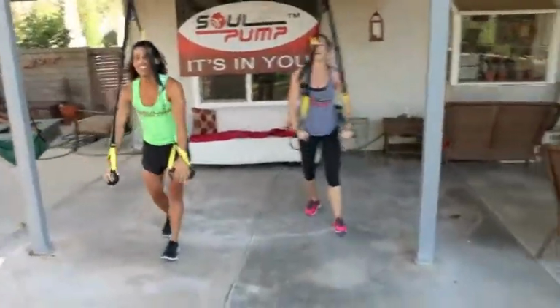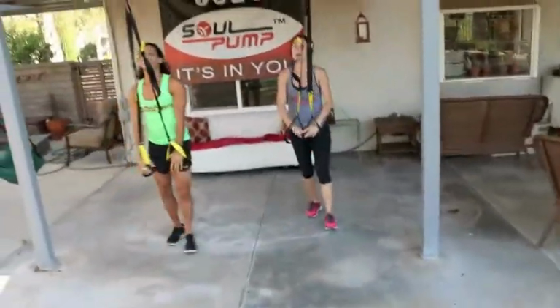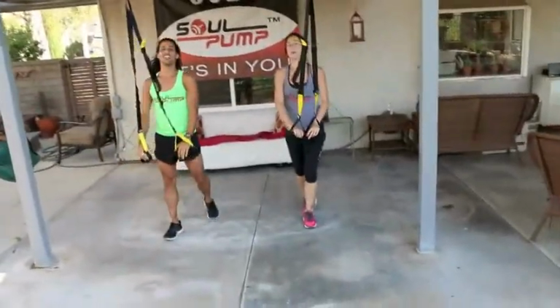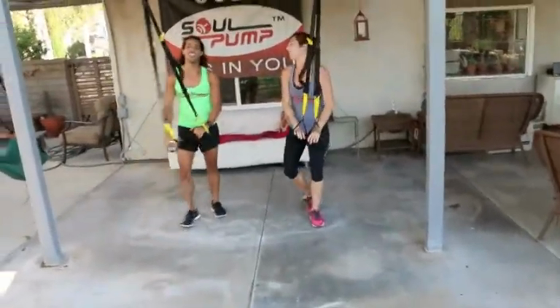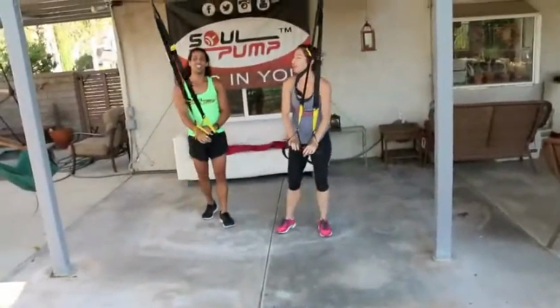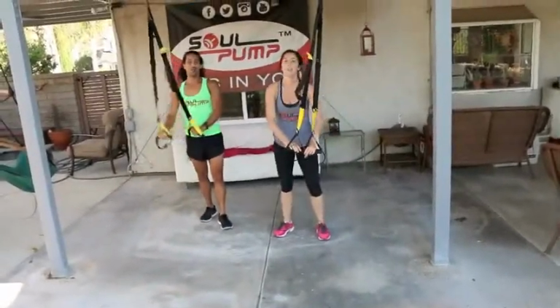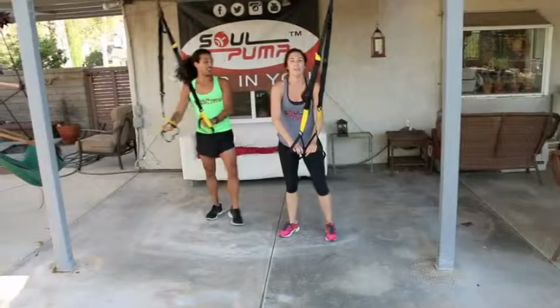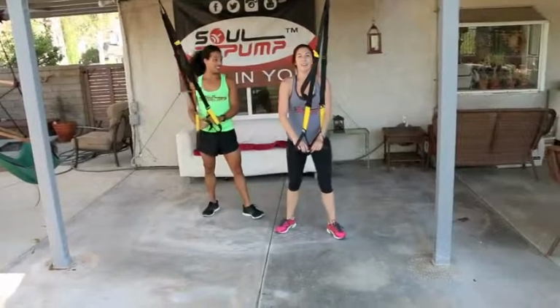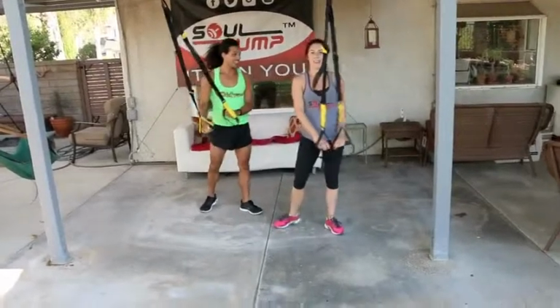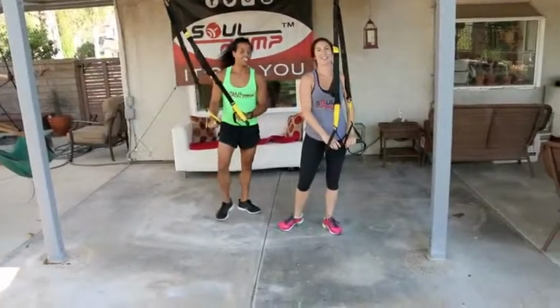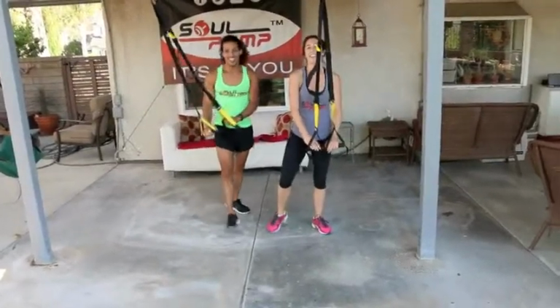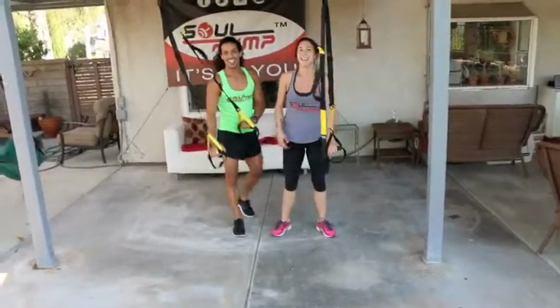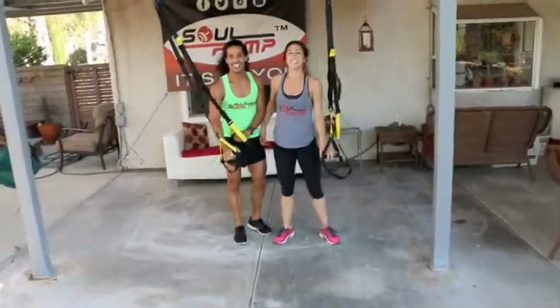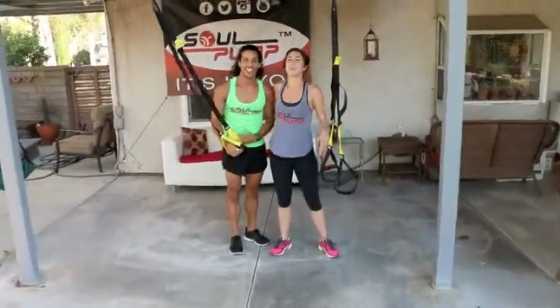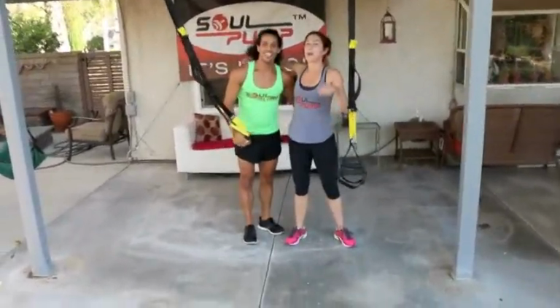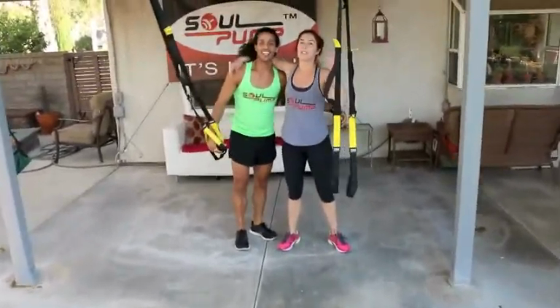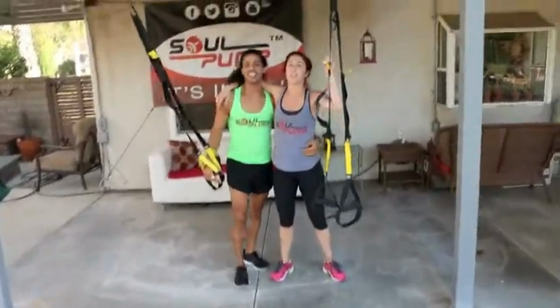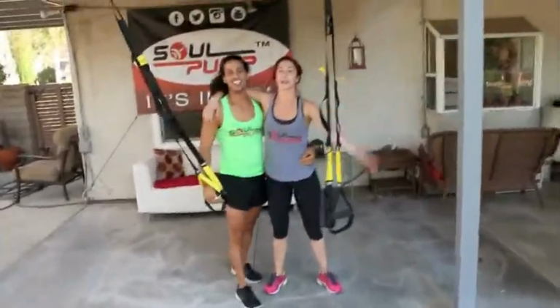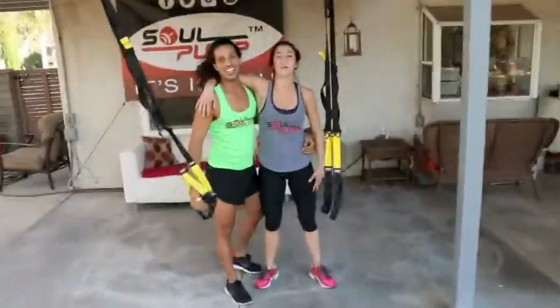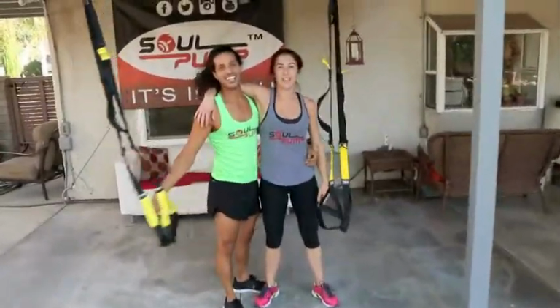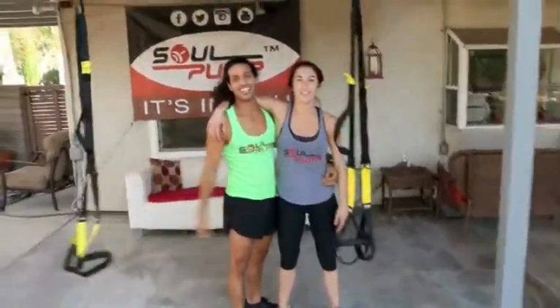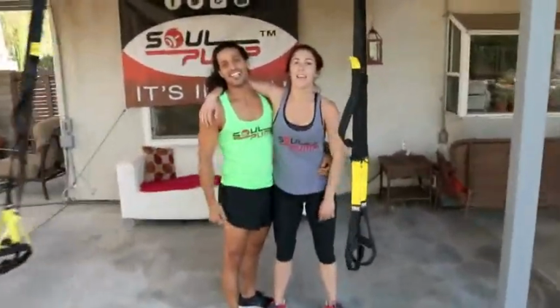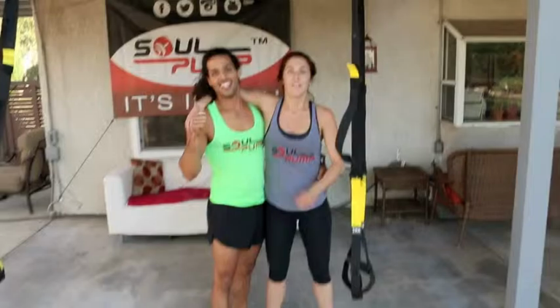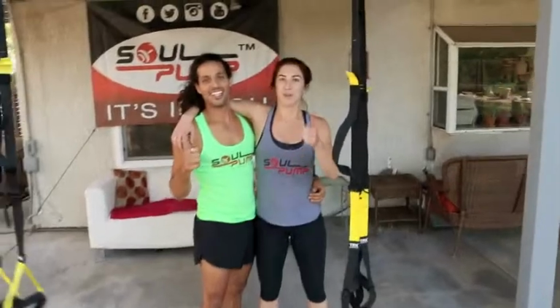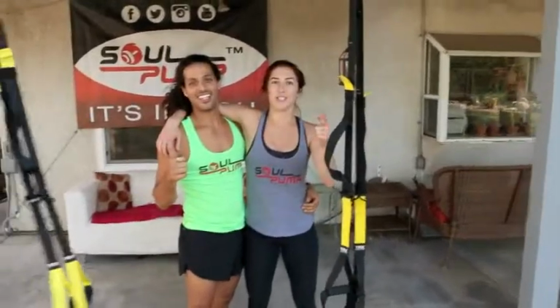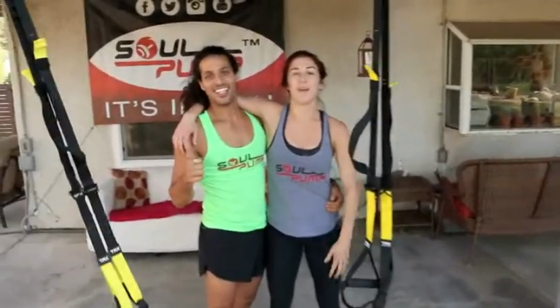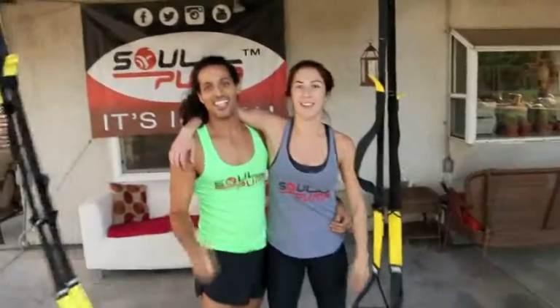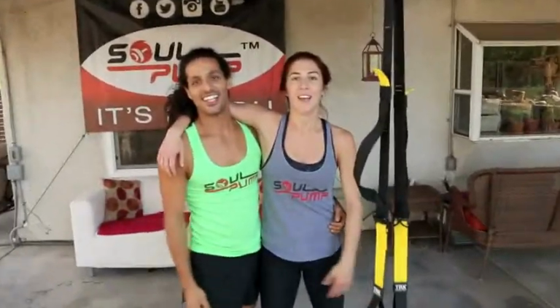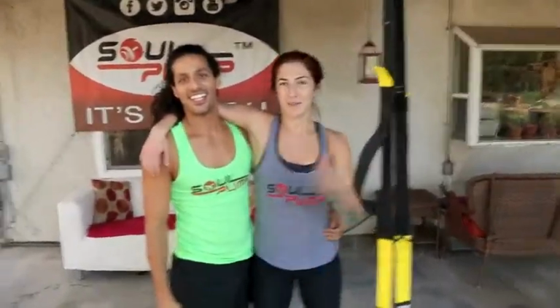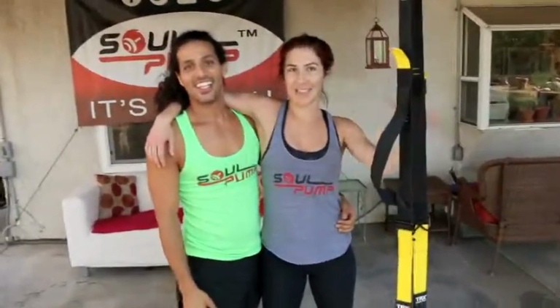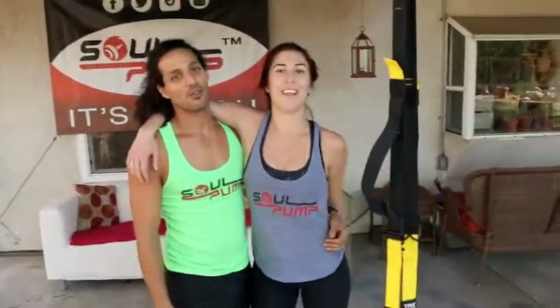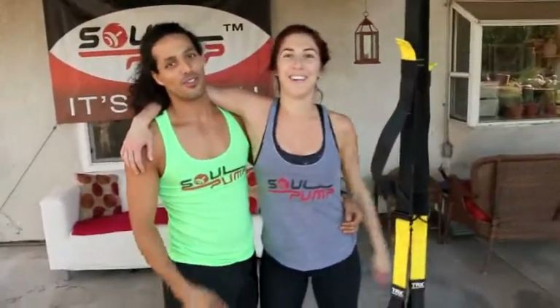Upper body, lower body — Happy Father's Day! That's it. Make sure you subscribe to us on YouTube at Soul Pump Fitness, Facebook, Instagram. Have an amazing life. We love you.